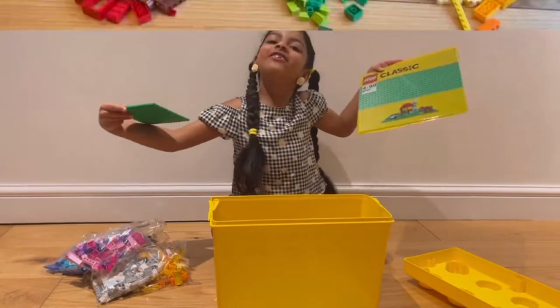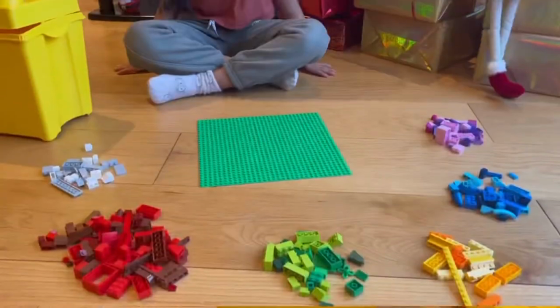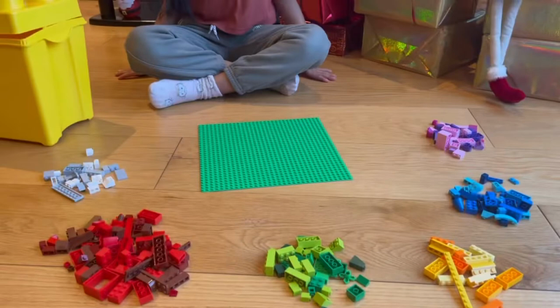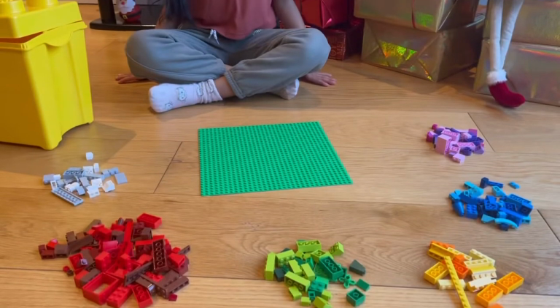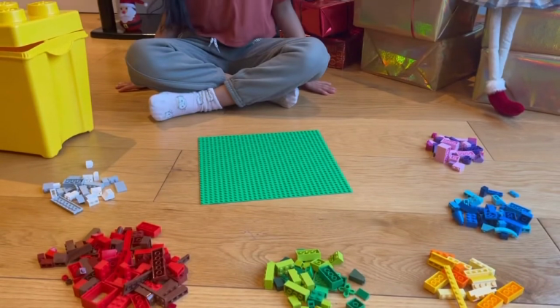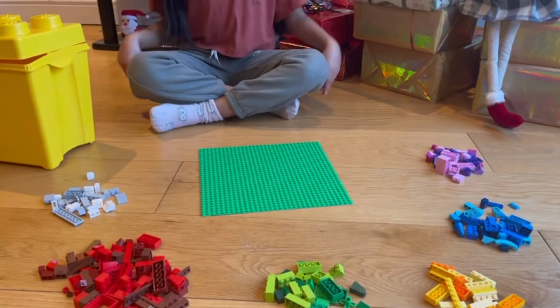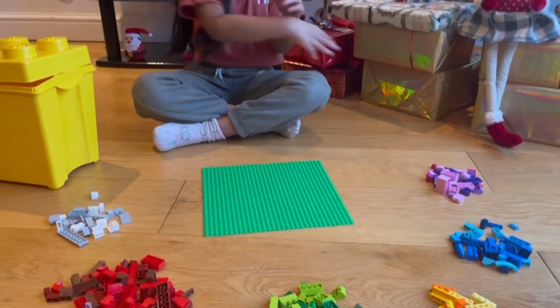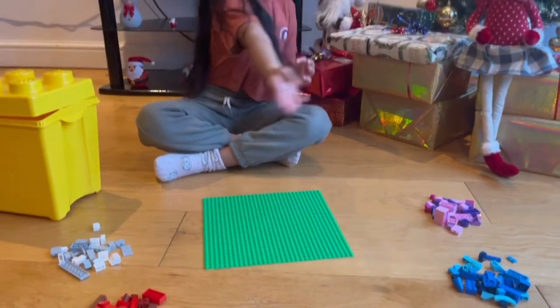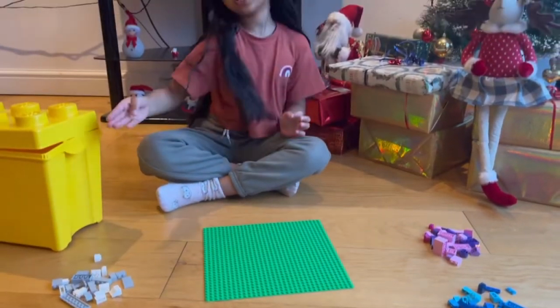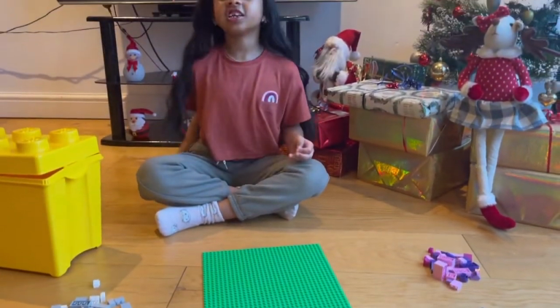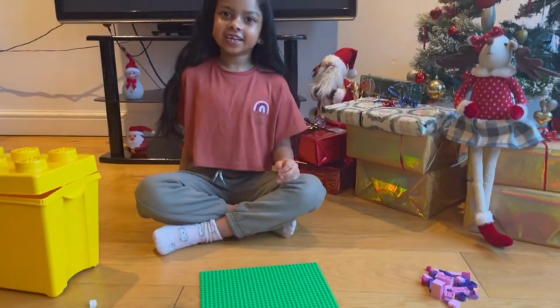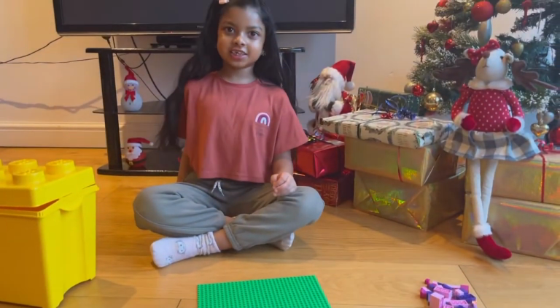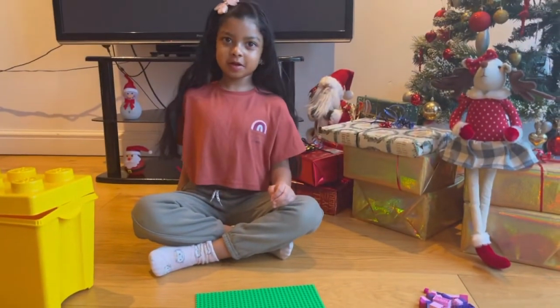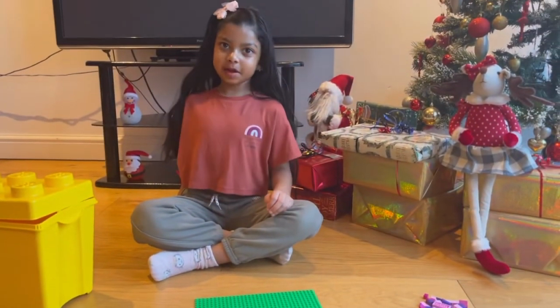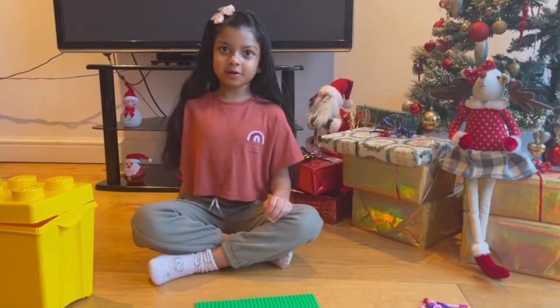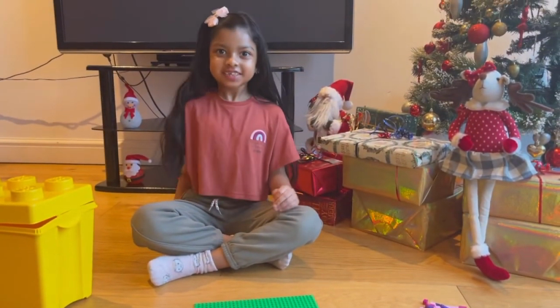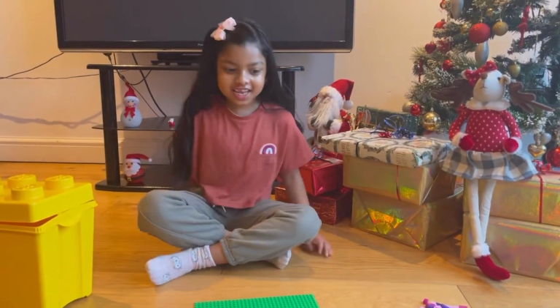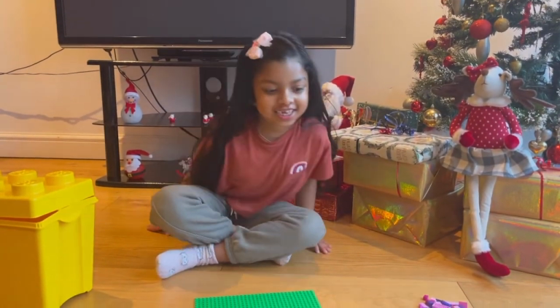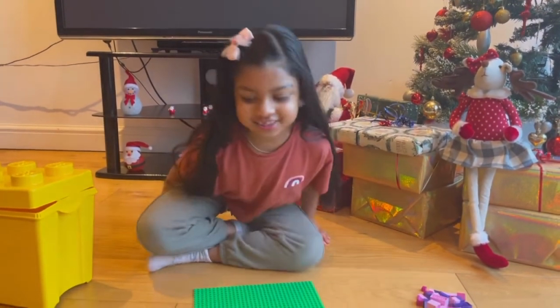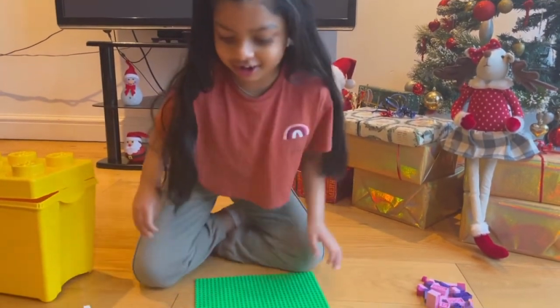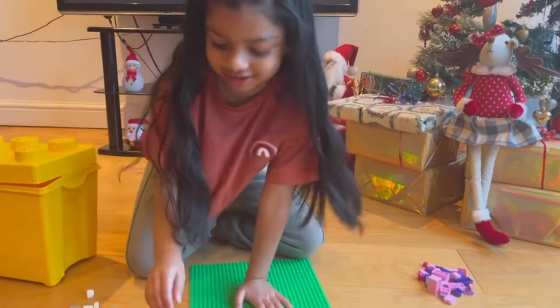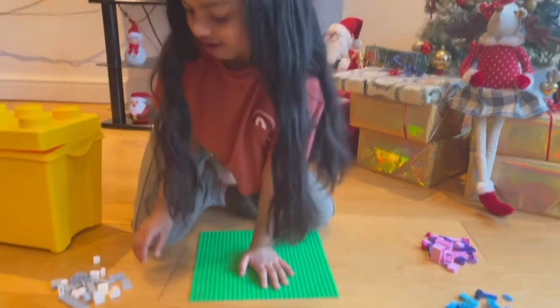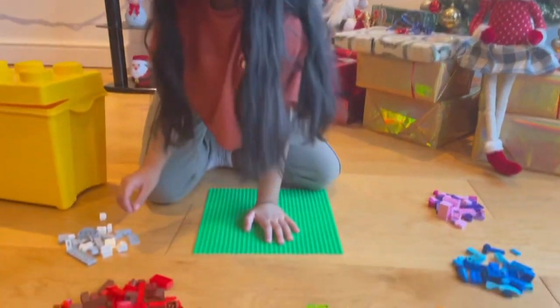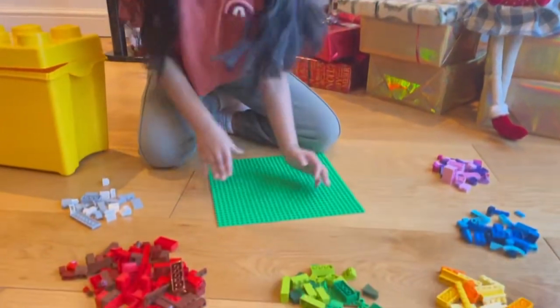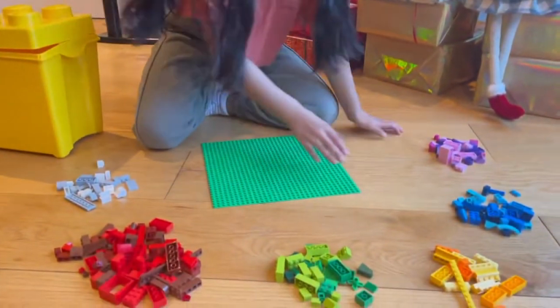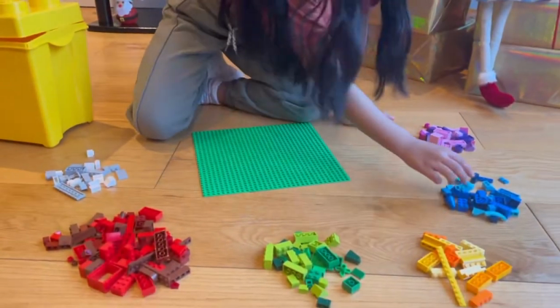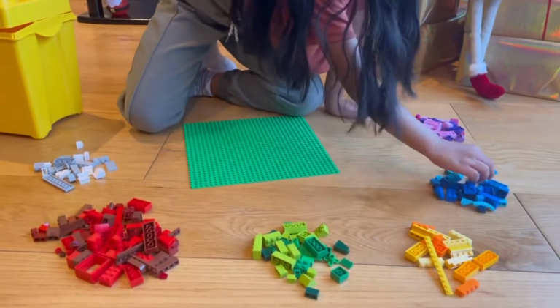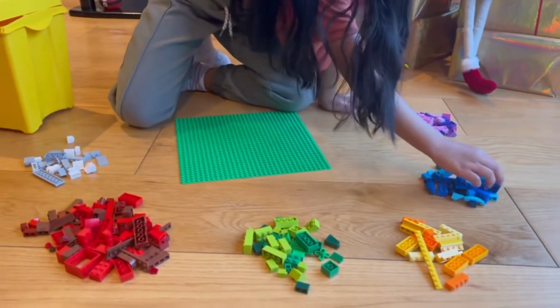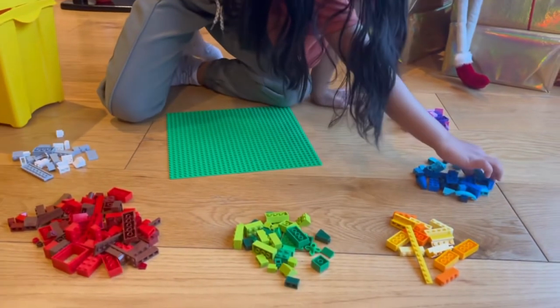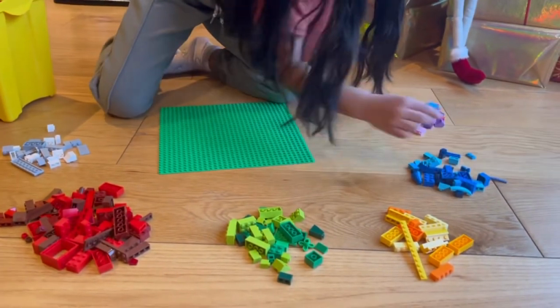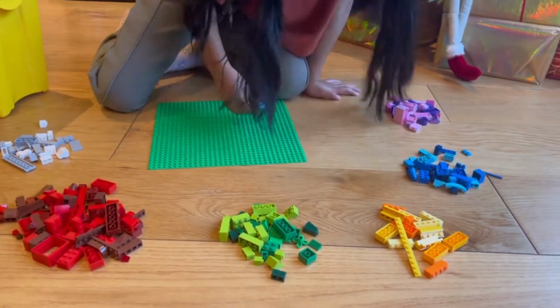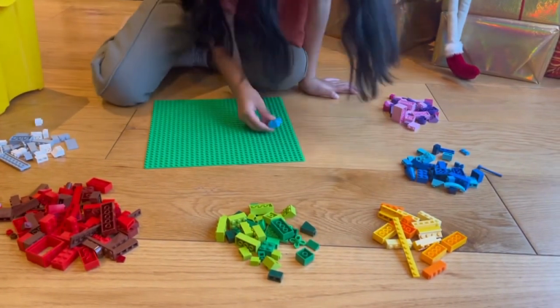Ok guys I have all the colours I need to build my boat so let's get started. Look for these colours.